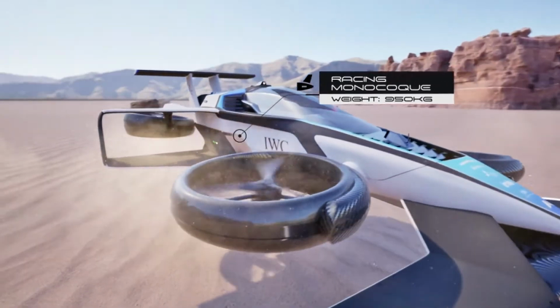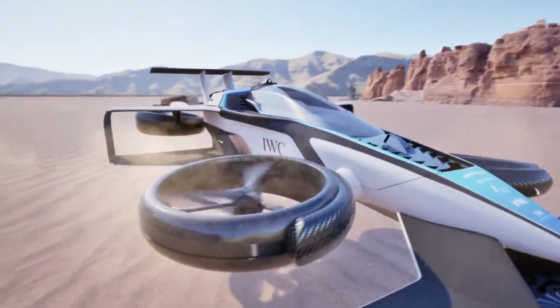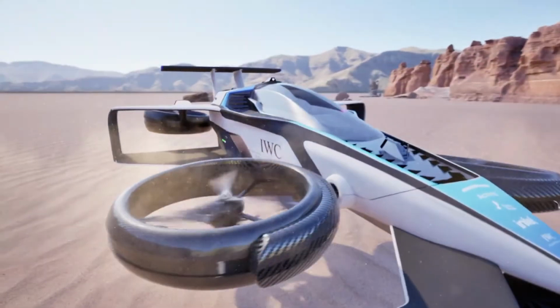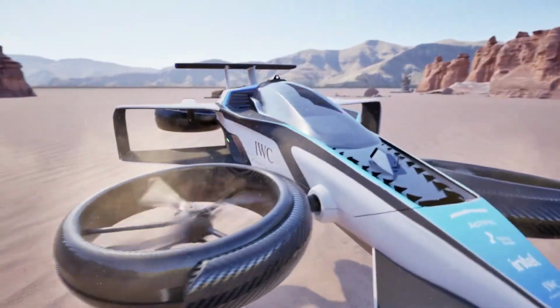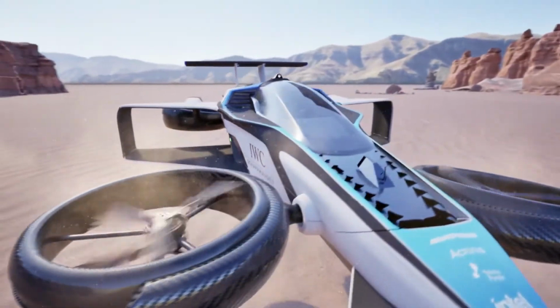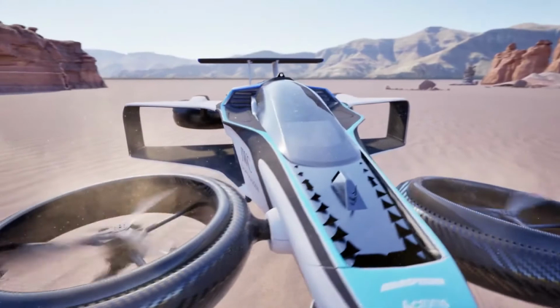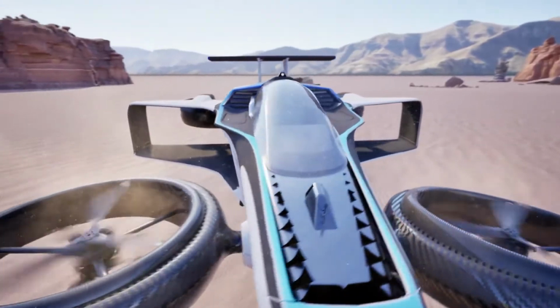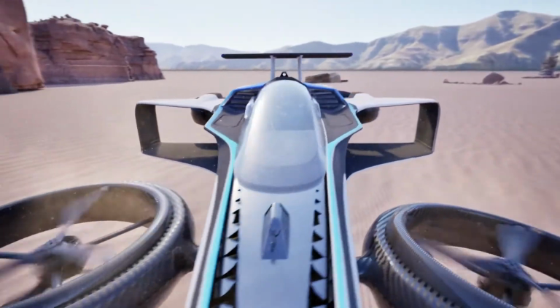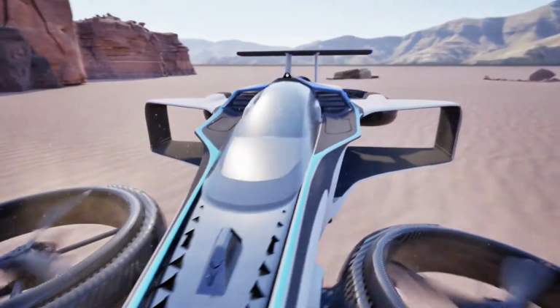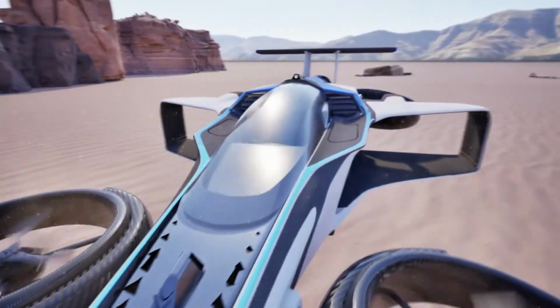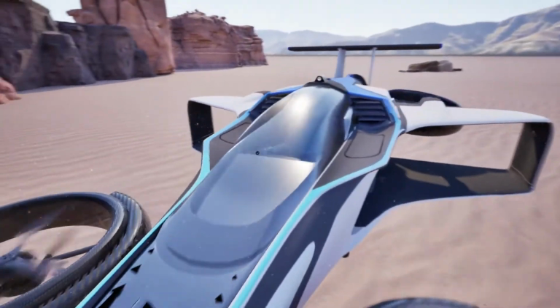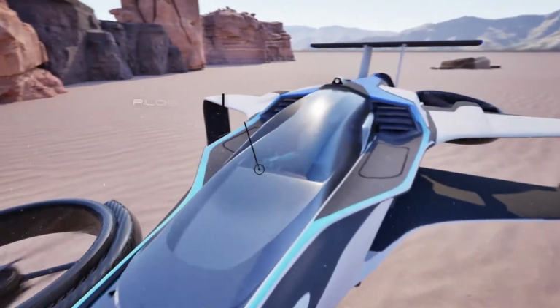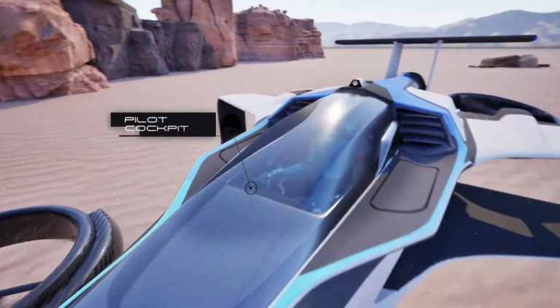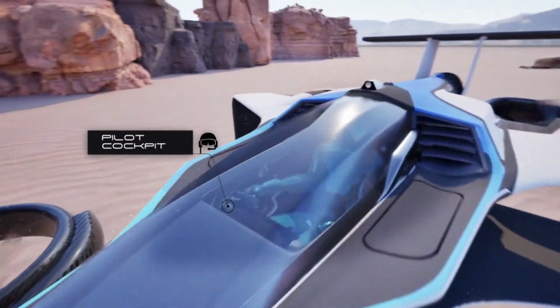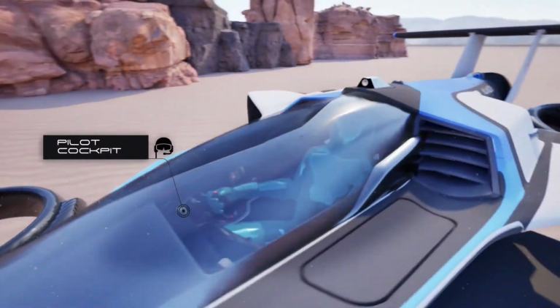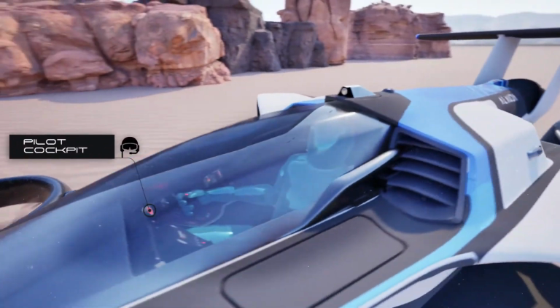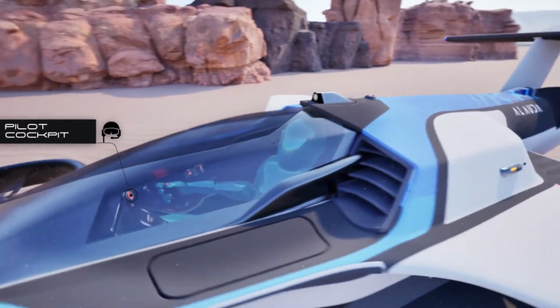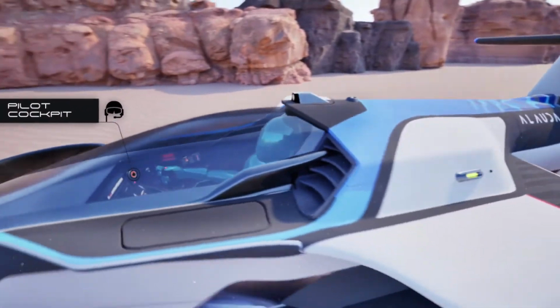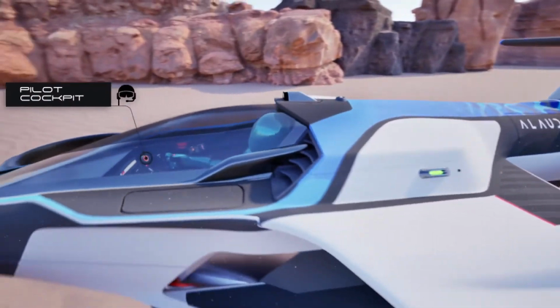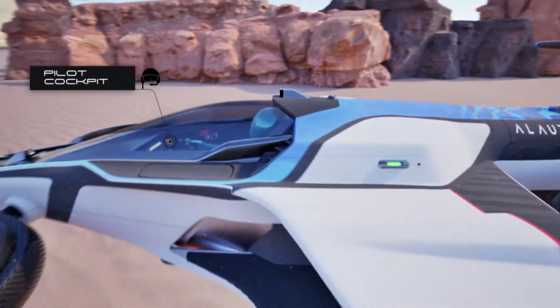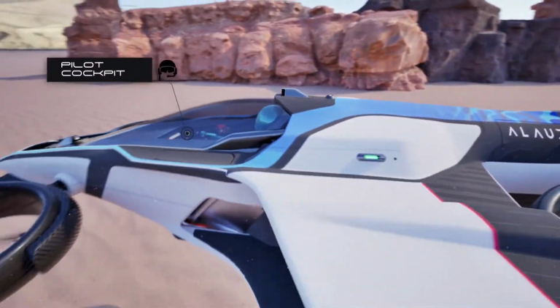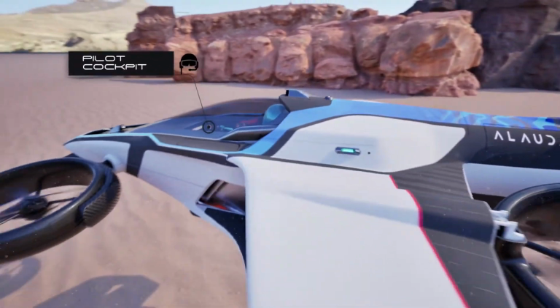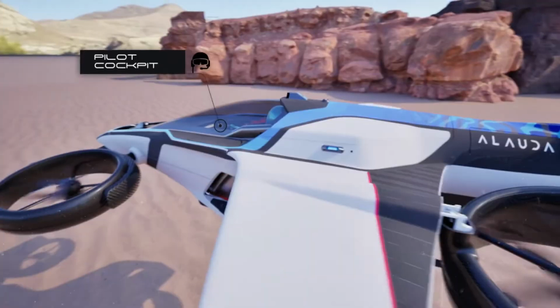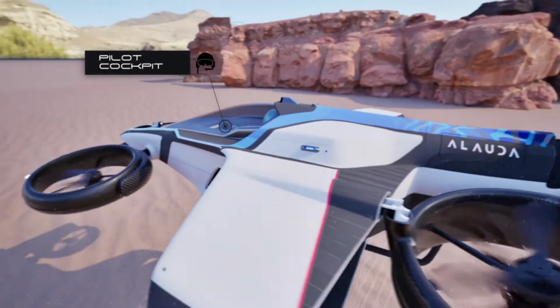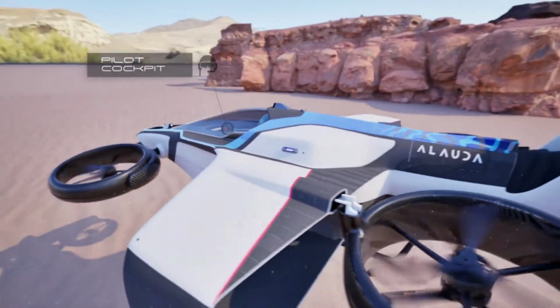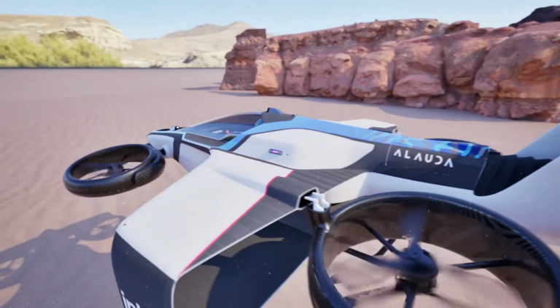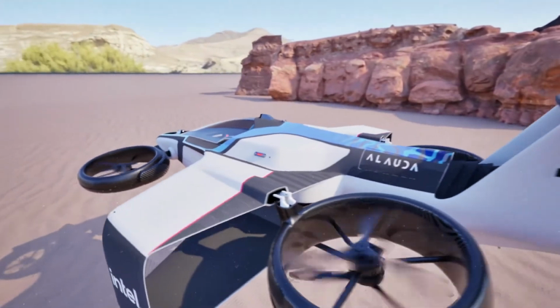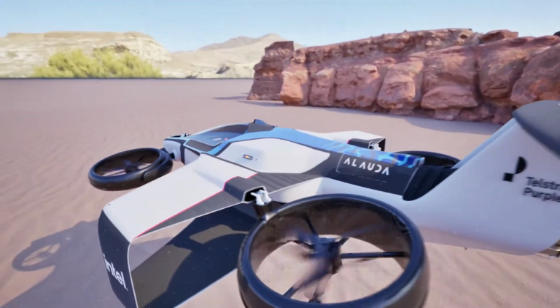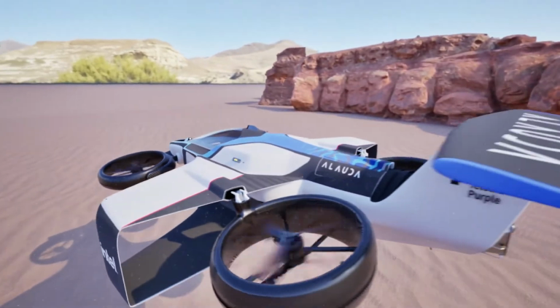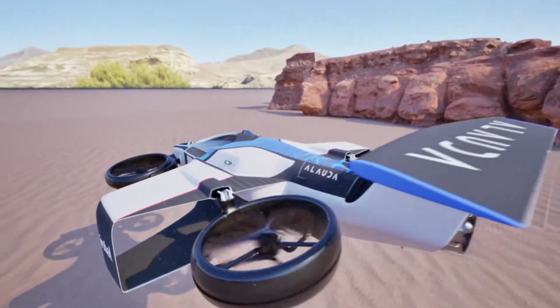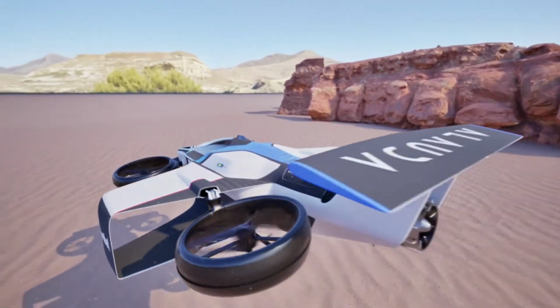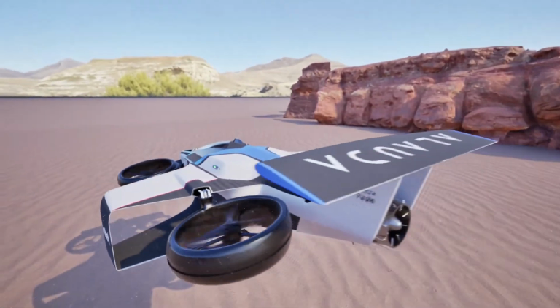Built from lightweight carbon fiber, the craft is strong, aerodynamic, and highly agile, allowing pilots to maneuver quickly and fly close to the ground or other aircraft.